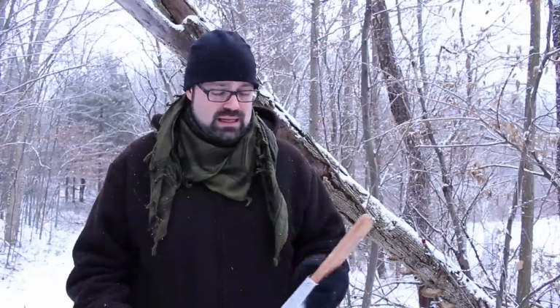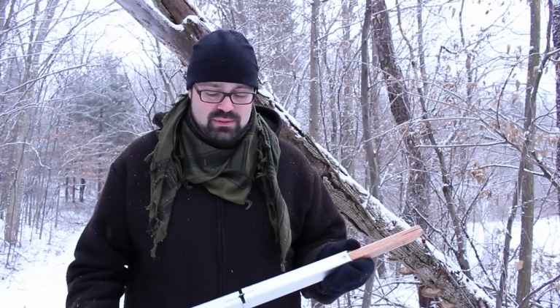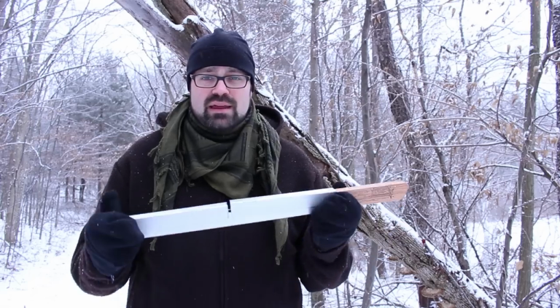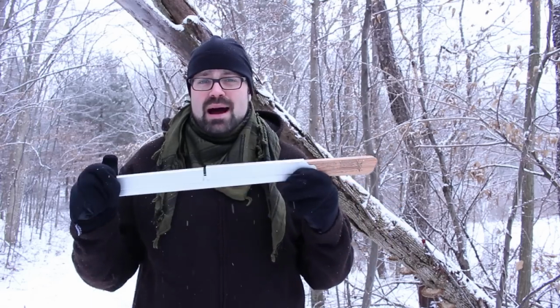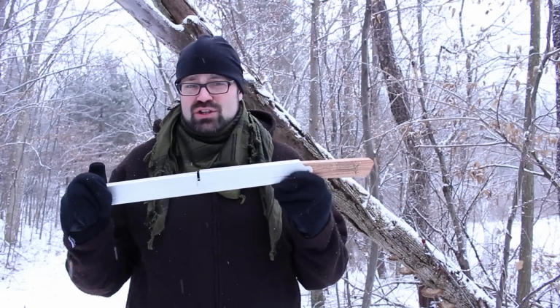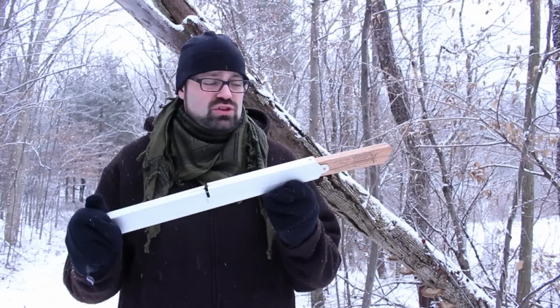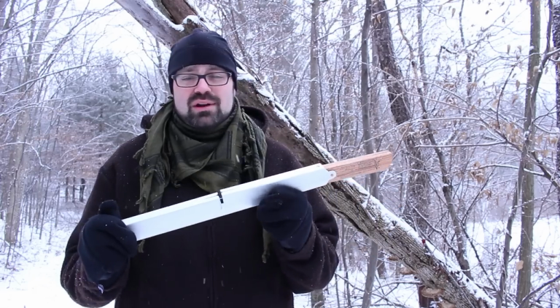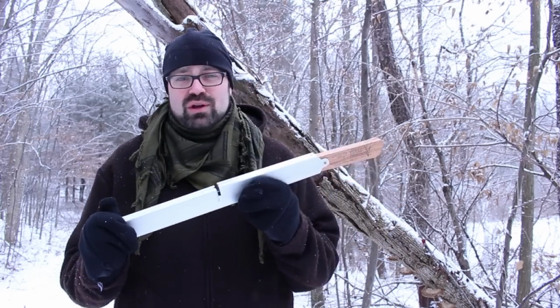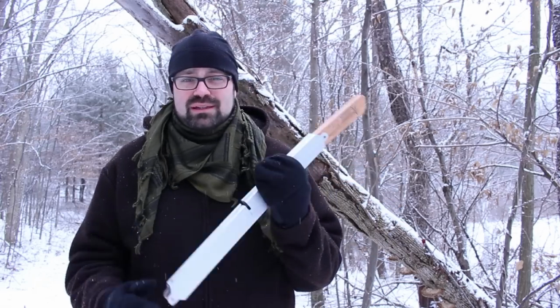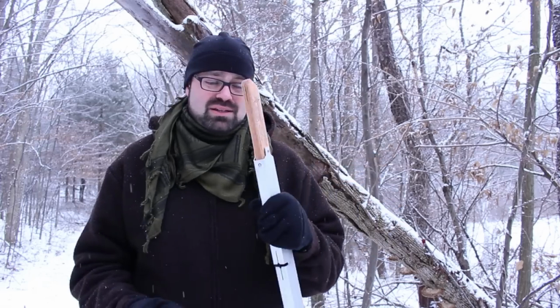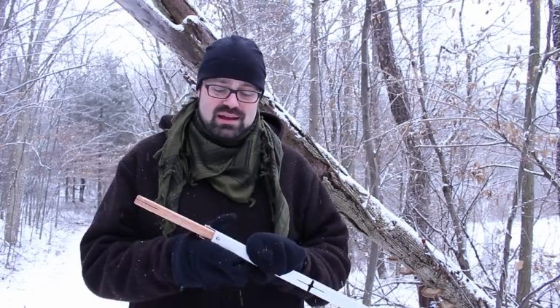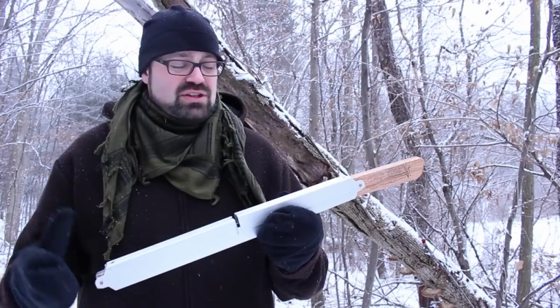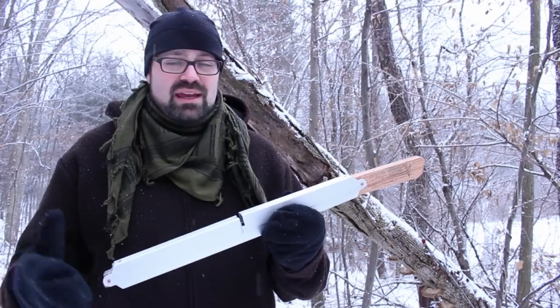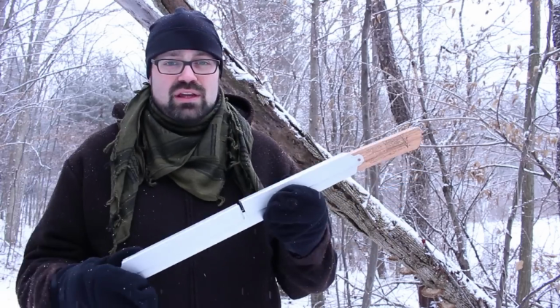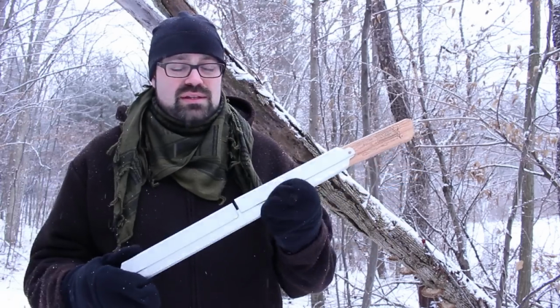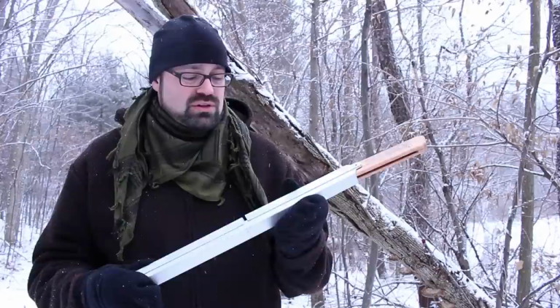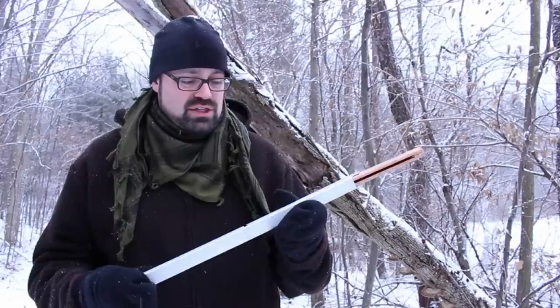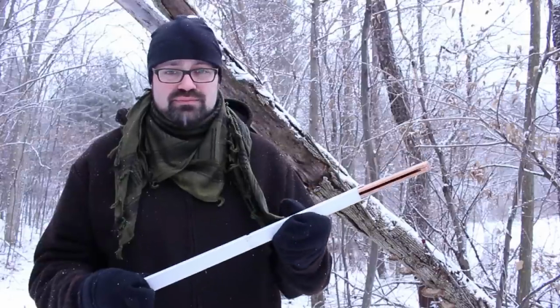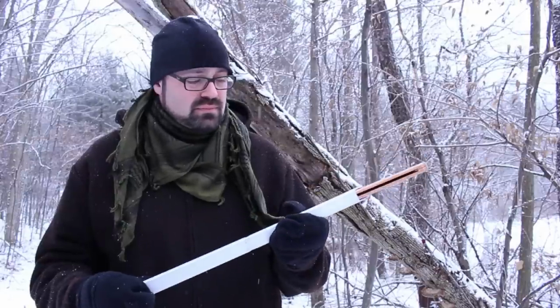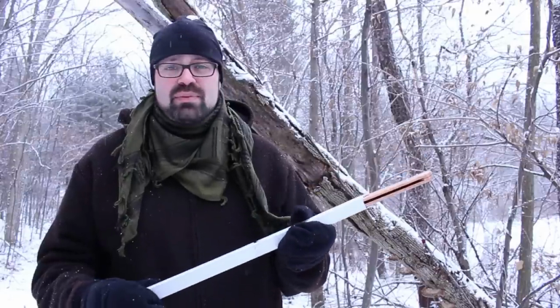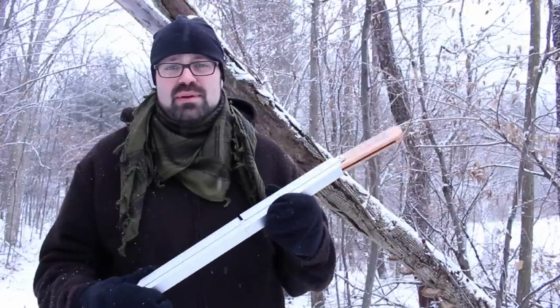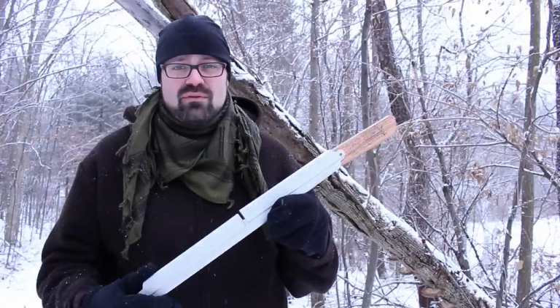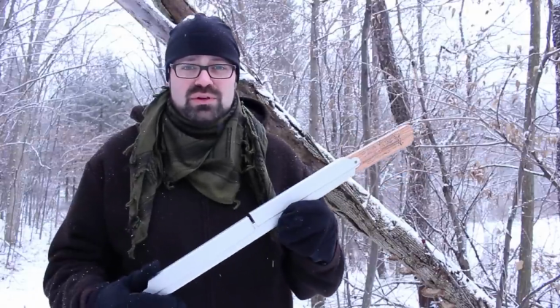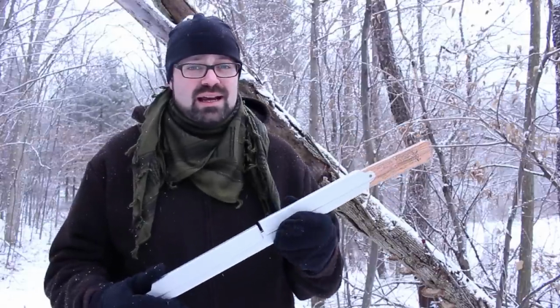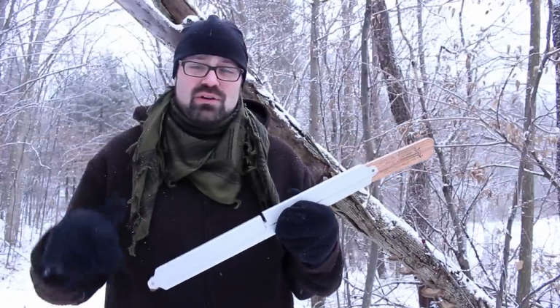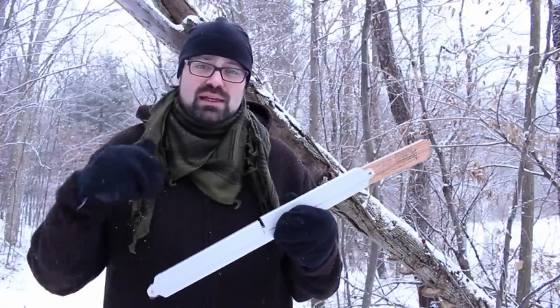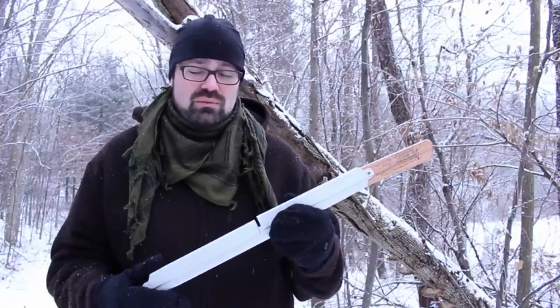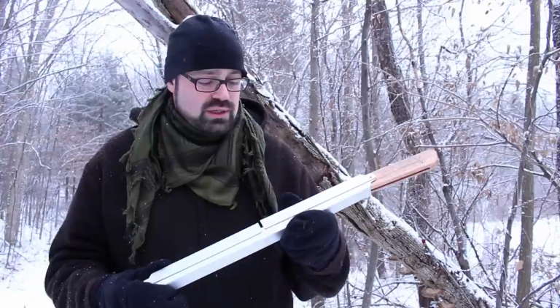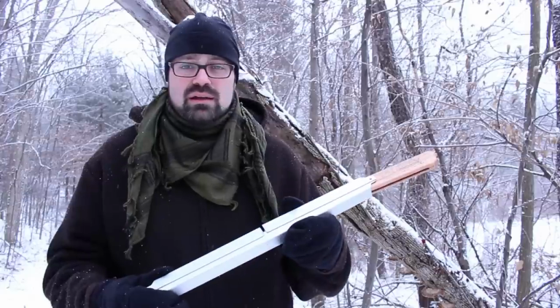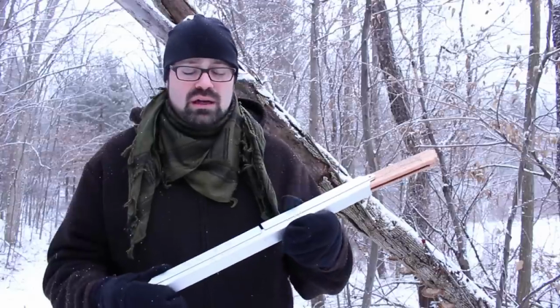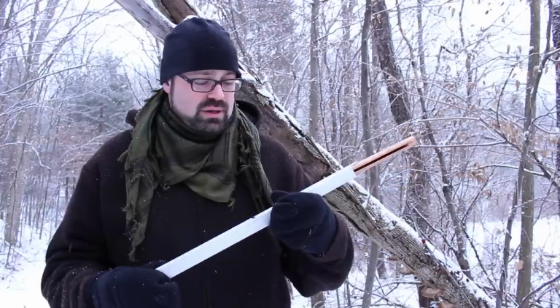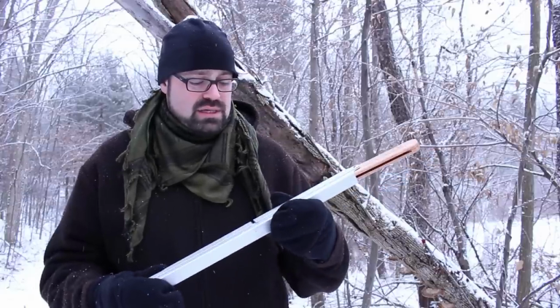Today we're gonna be looking at the Bob Dustroods 21 inch quick folding buck saw. I saw John McCann do a video on this on YouTube on his channel. I picked this up at survivalresources.com and there will be a link below where you can pick one of these up.